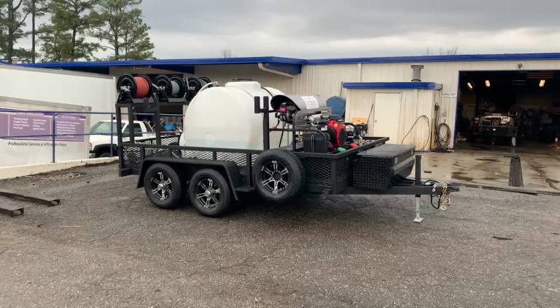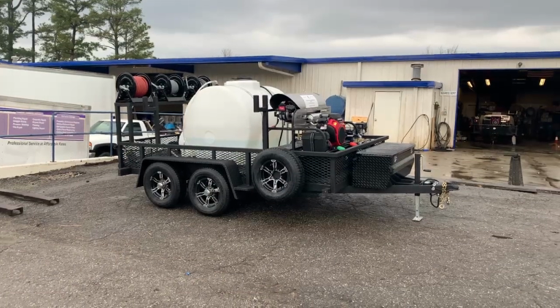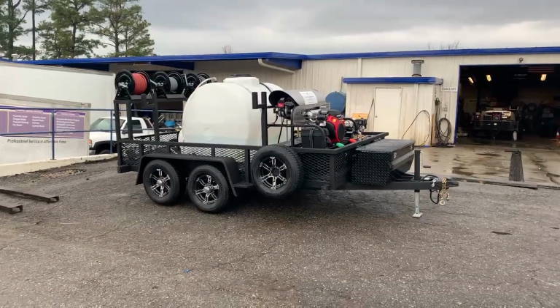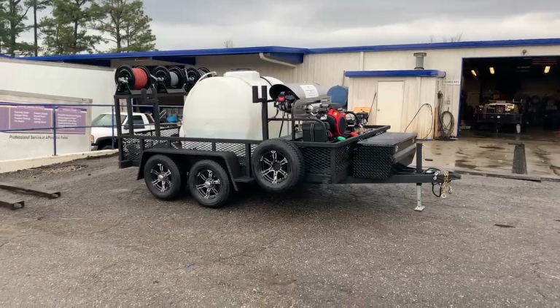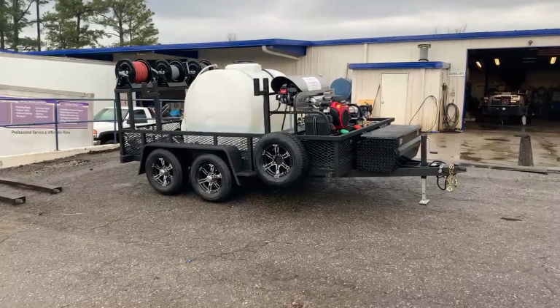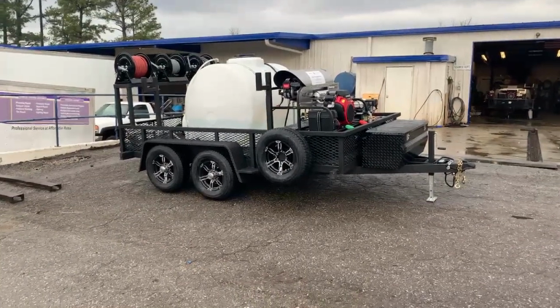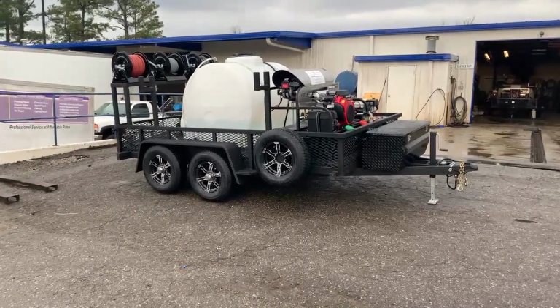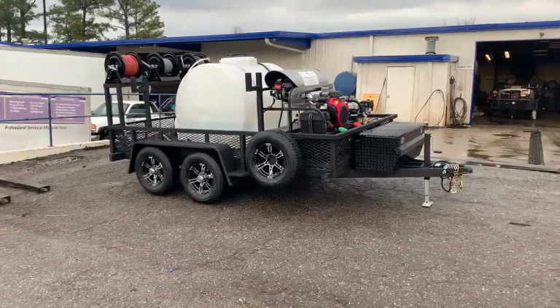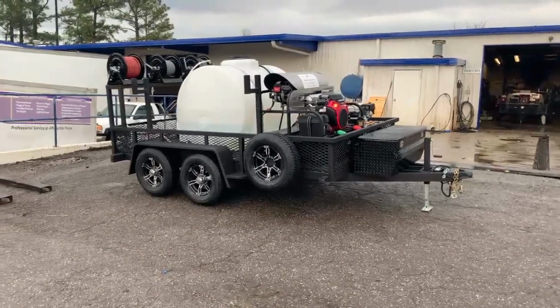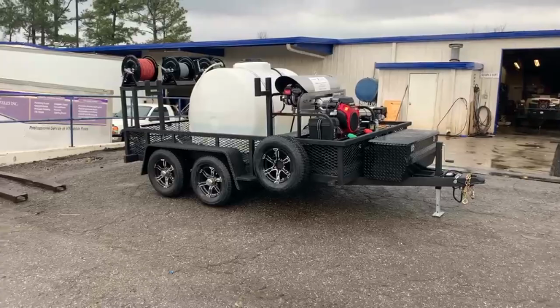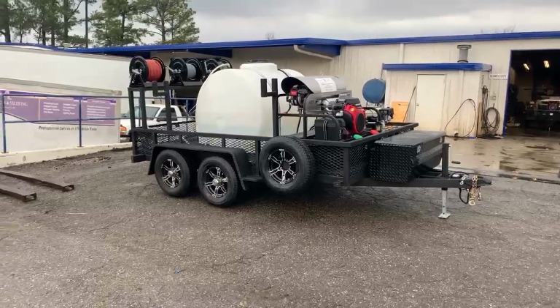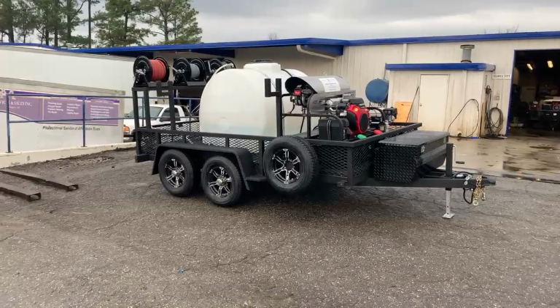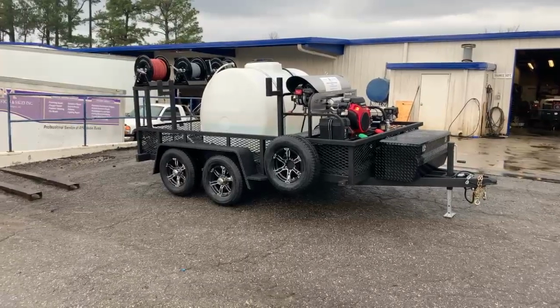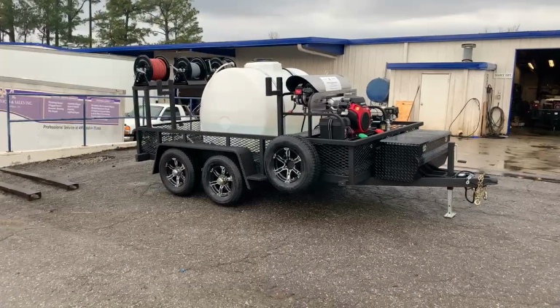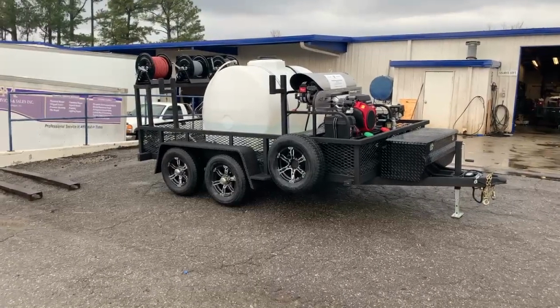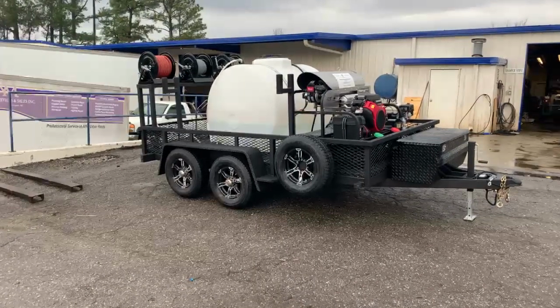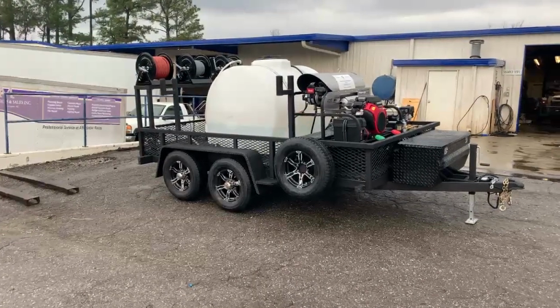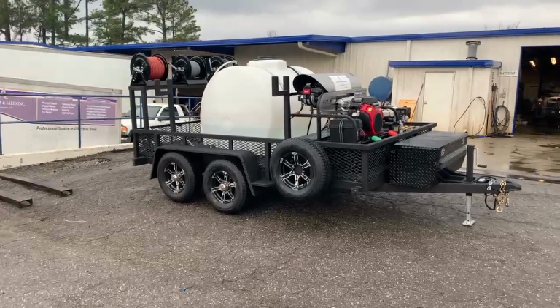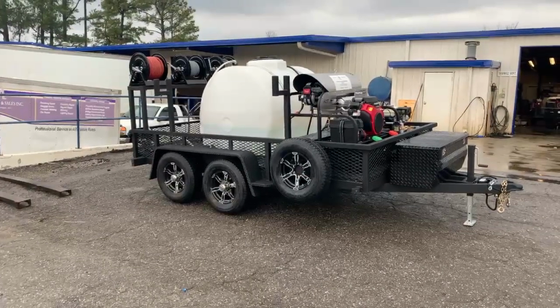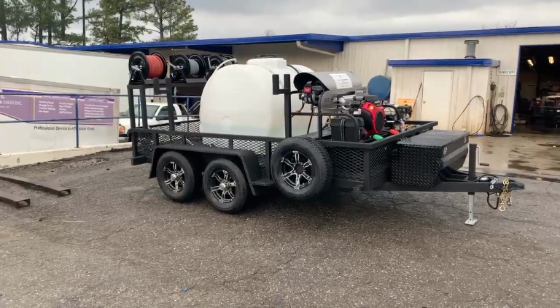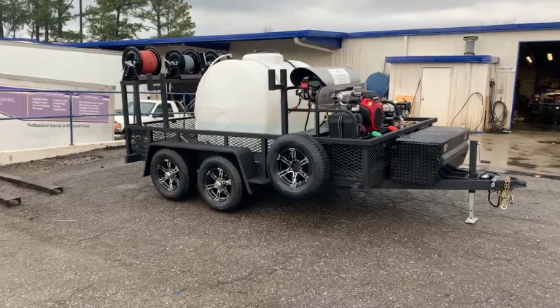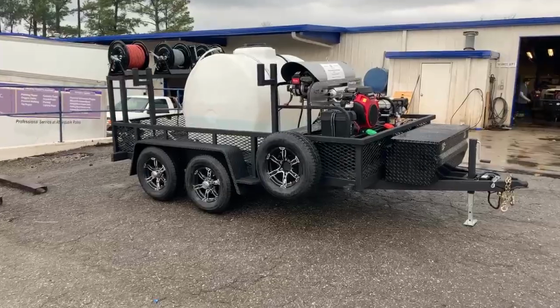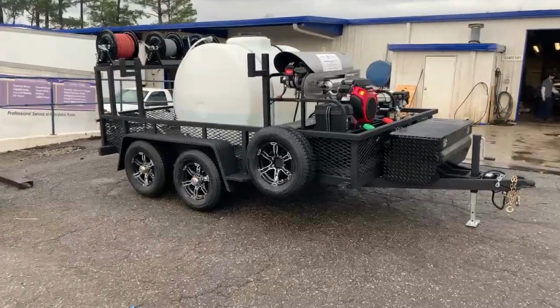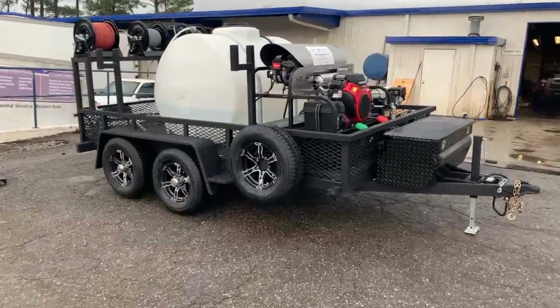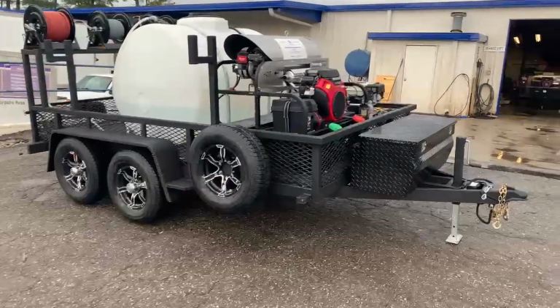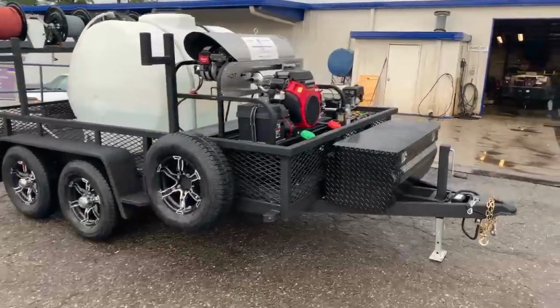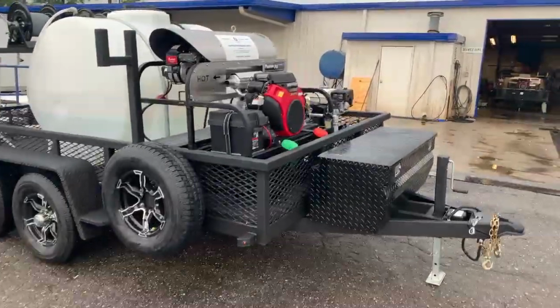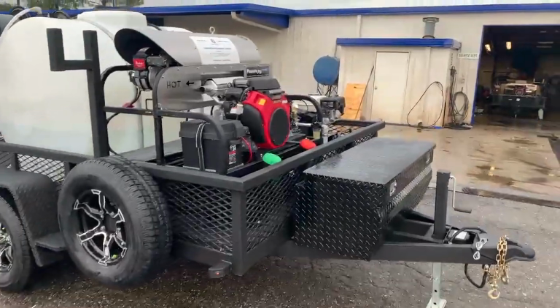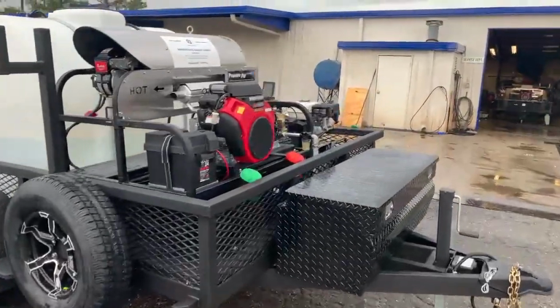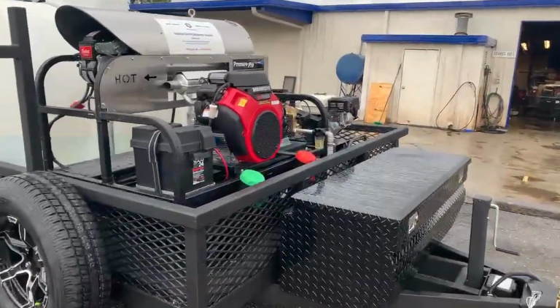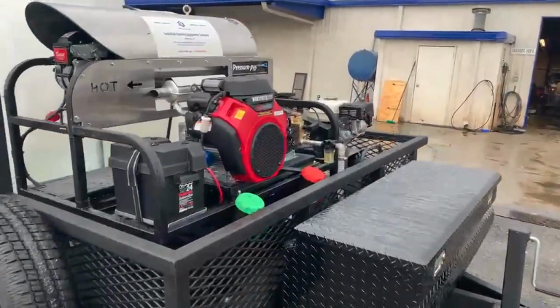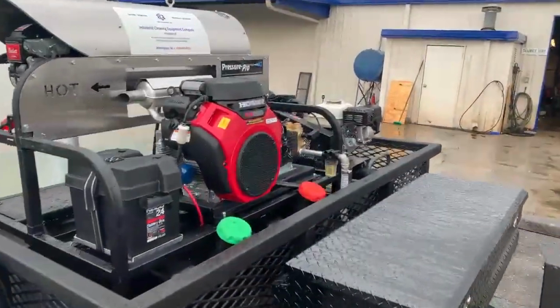Hey, this is Patrick here with Mud Dog Trailers. Check out this really cool Mud Dog we got going out today. It's got 5,200 pound axles, these awesome Liger wheels, and we did an industrial grade spray liner to protect against any kind of chemical on here.